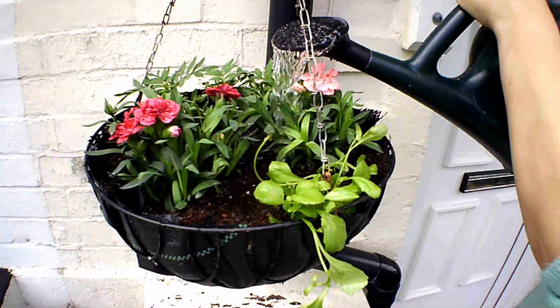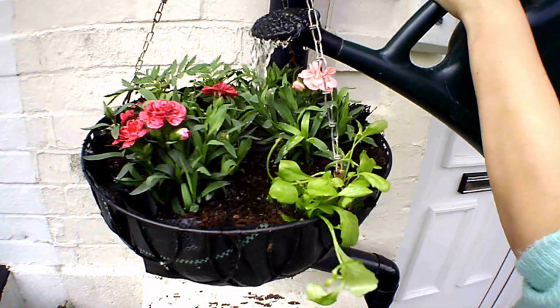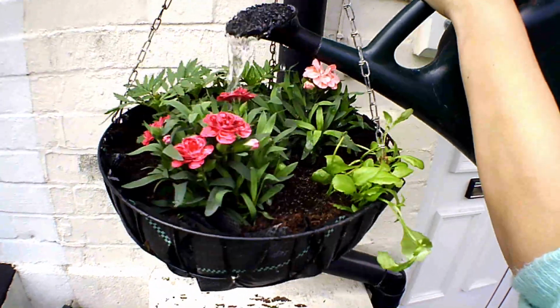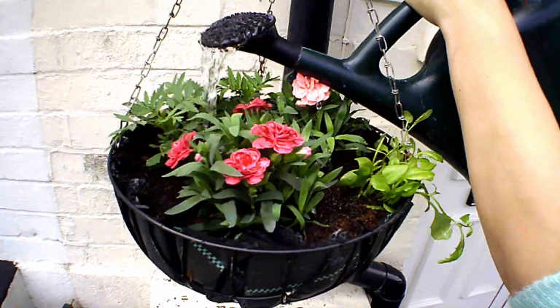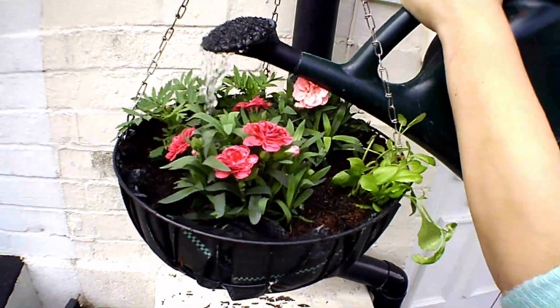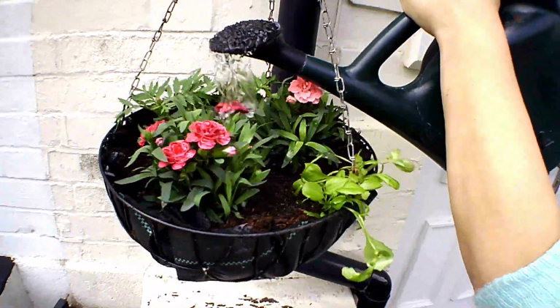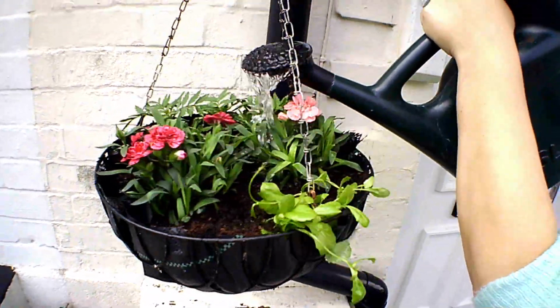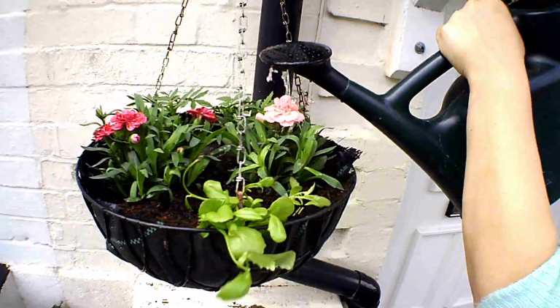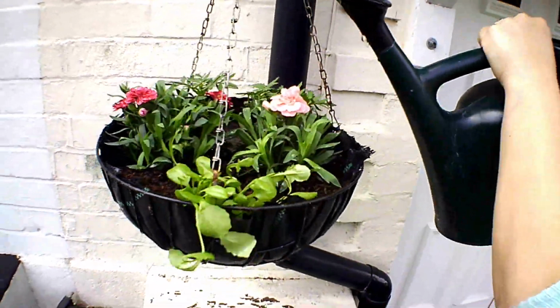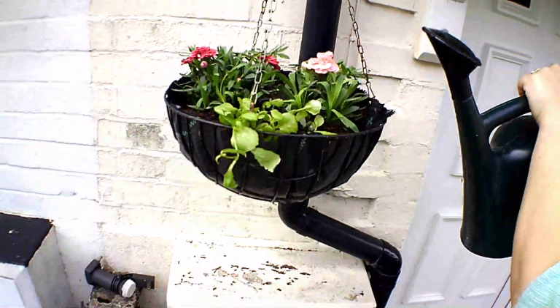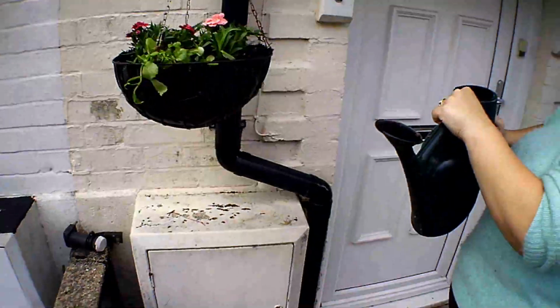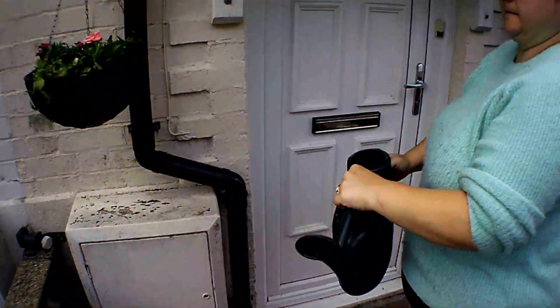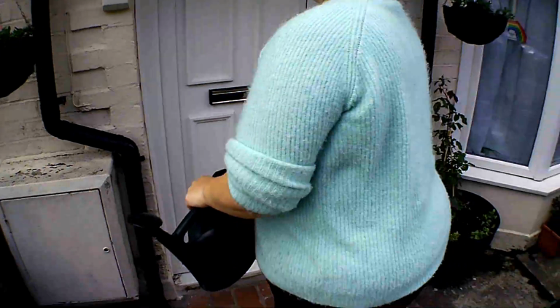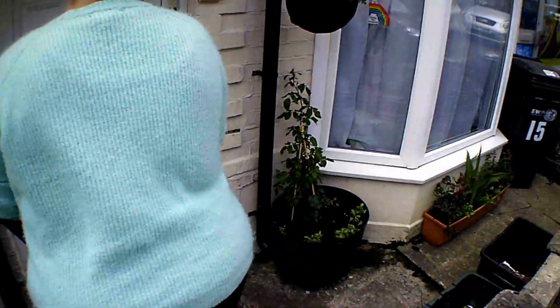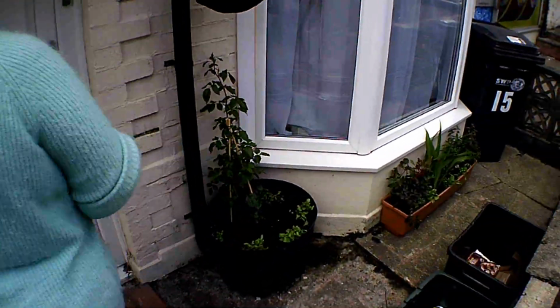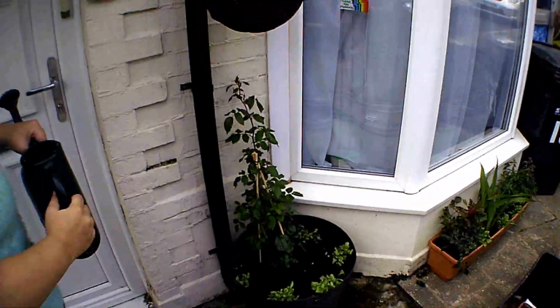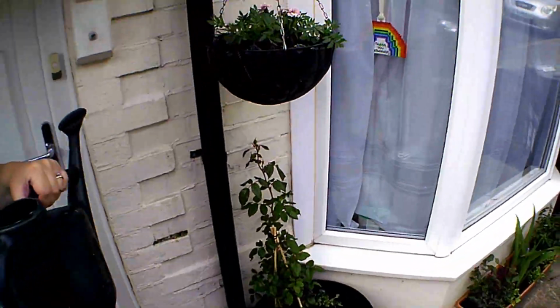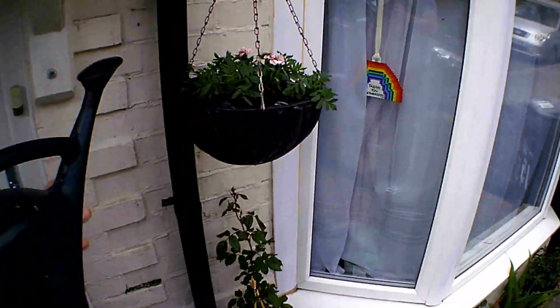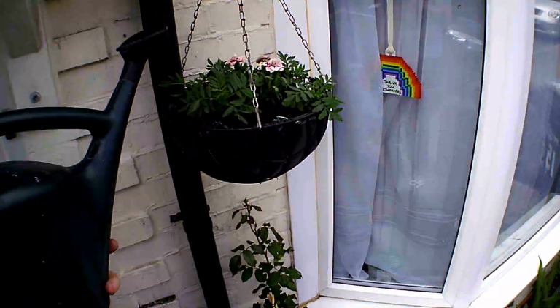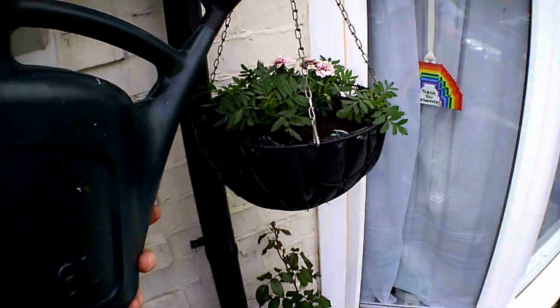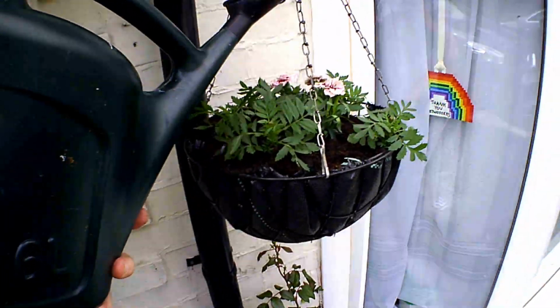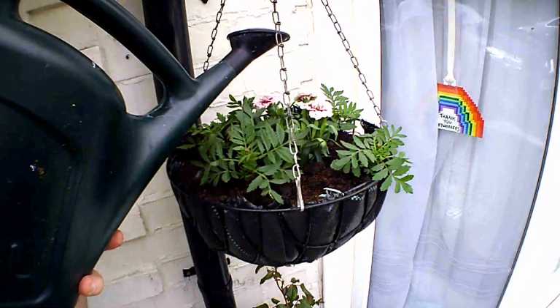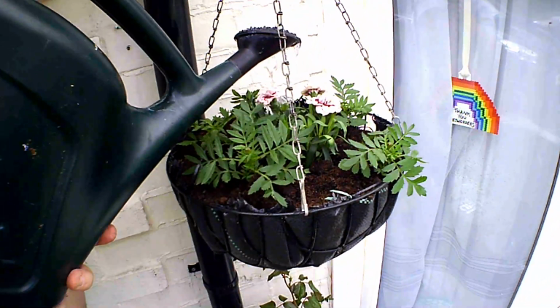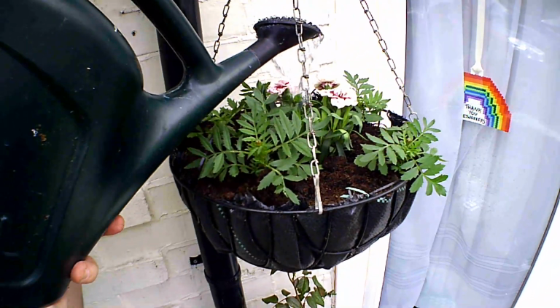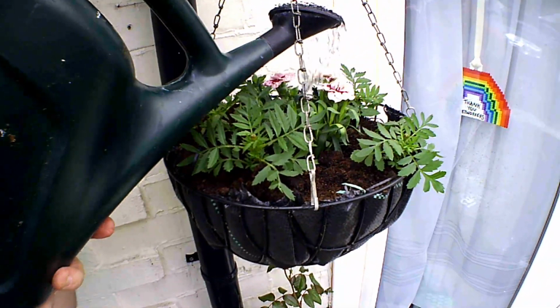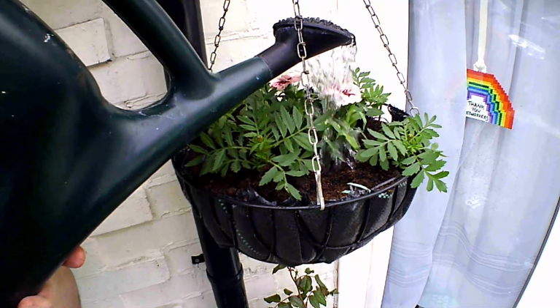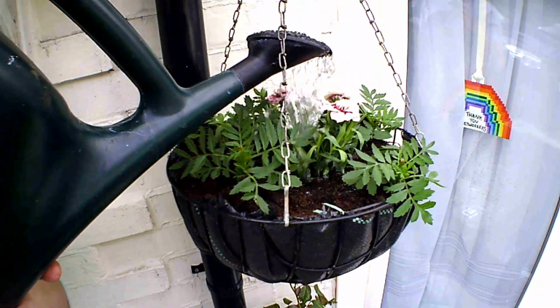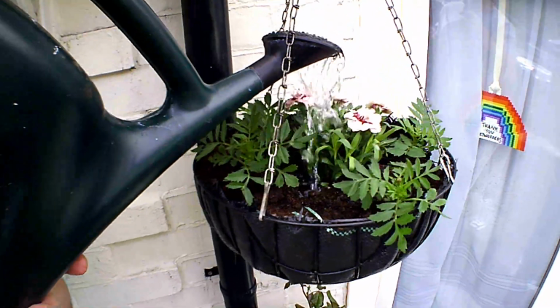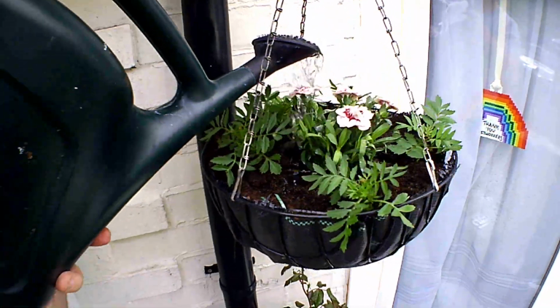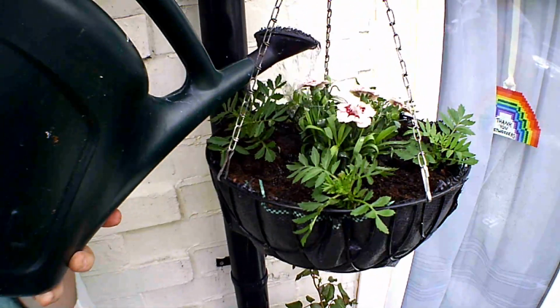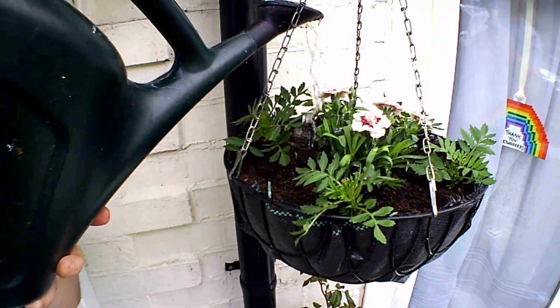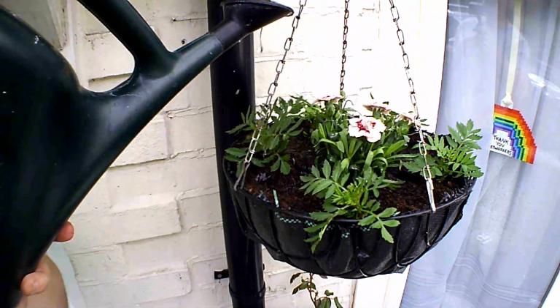And there they are. I'll just go back out in the front of the house and water them in. The trouble is, we watered them and then it absolutely chucked it down, so they had a nice water — they'll be alright.